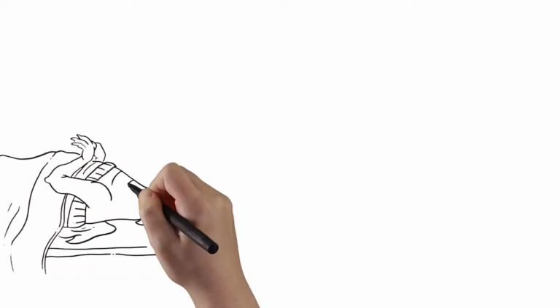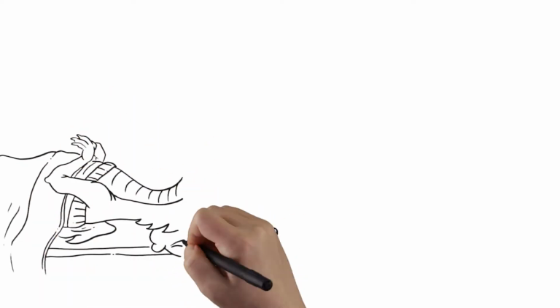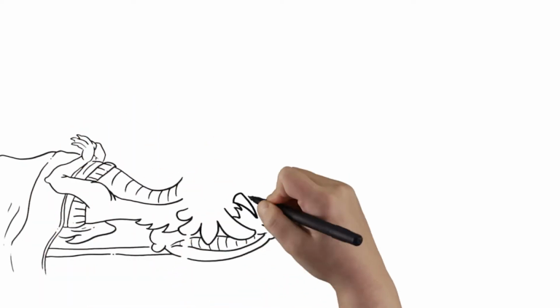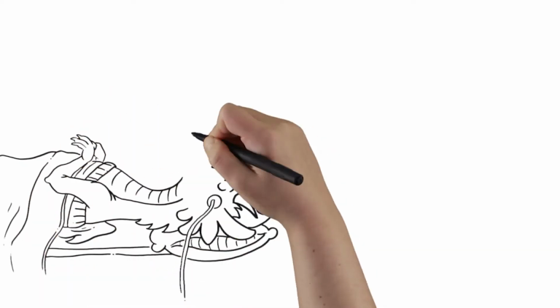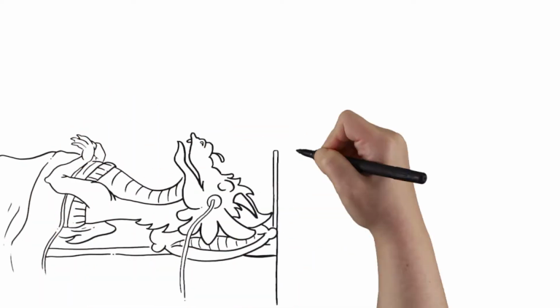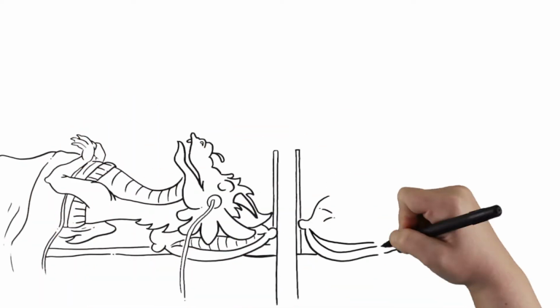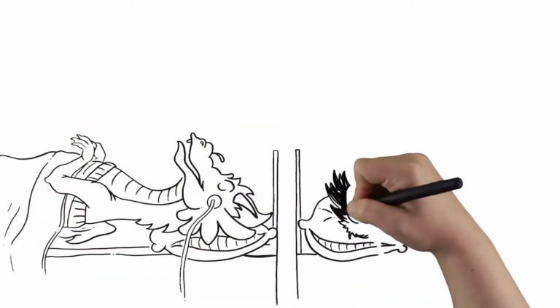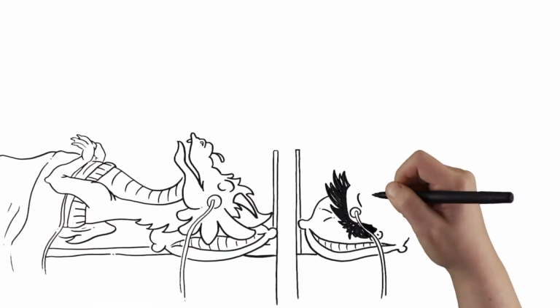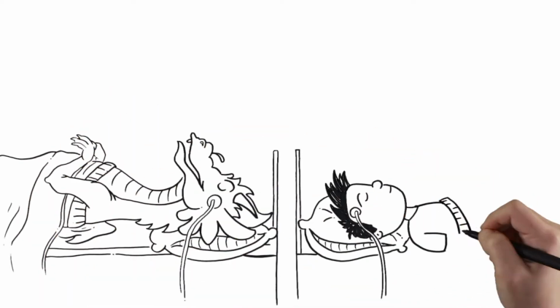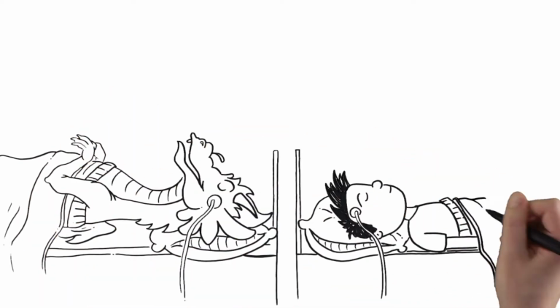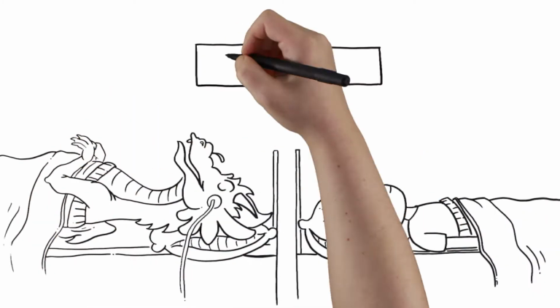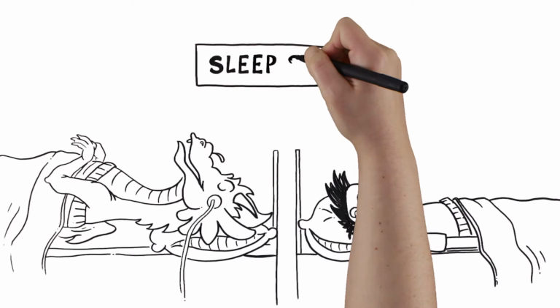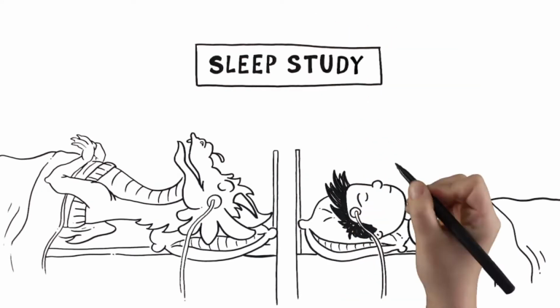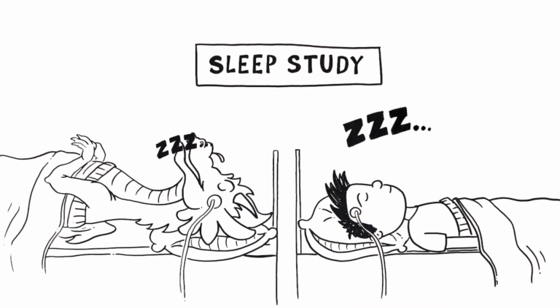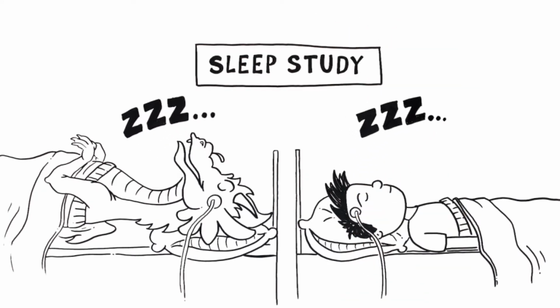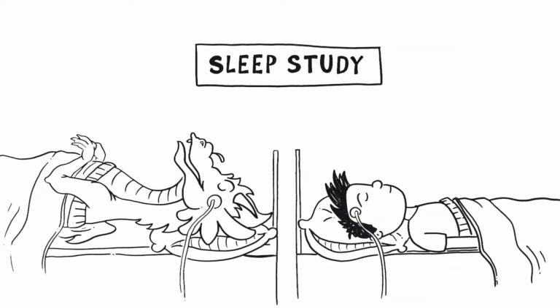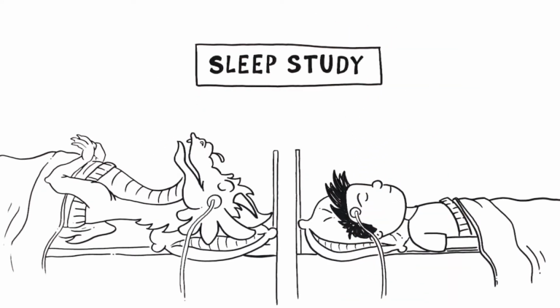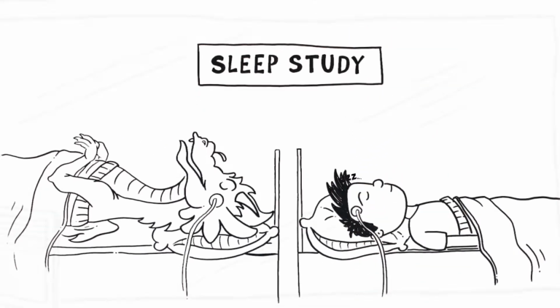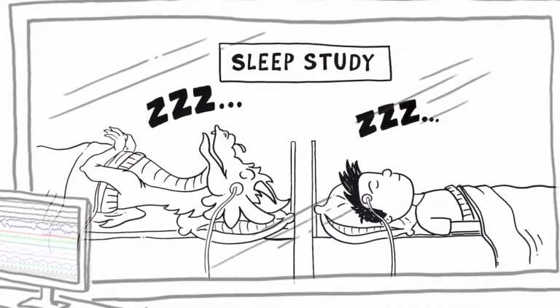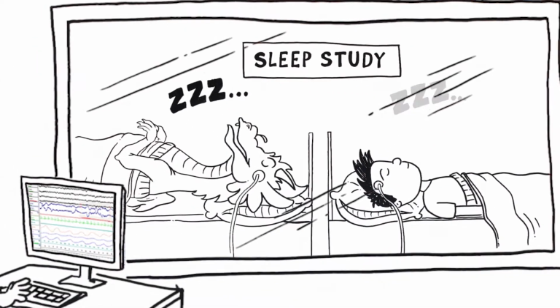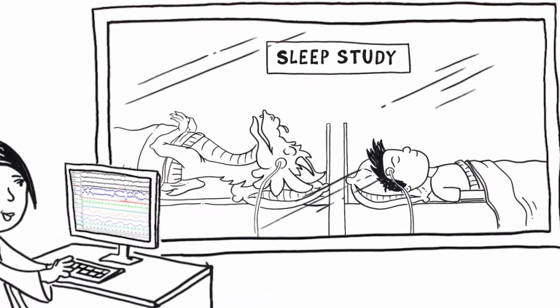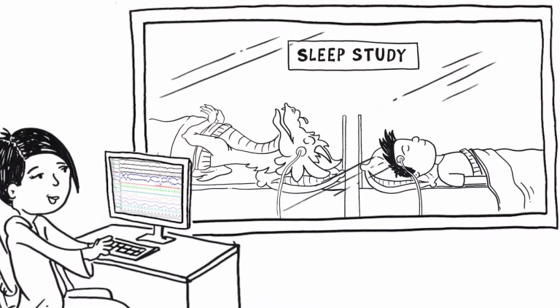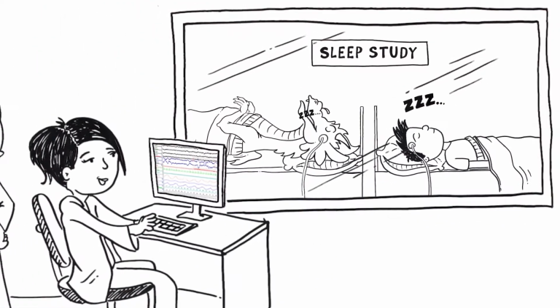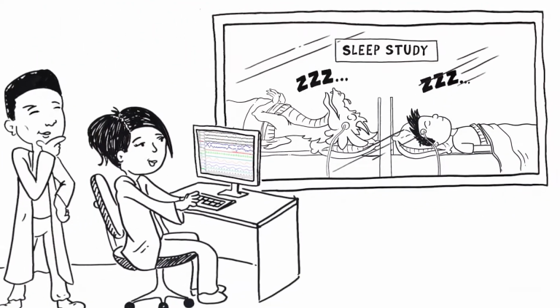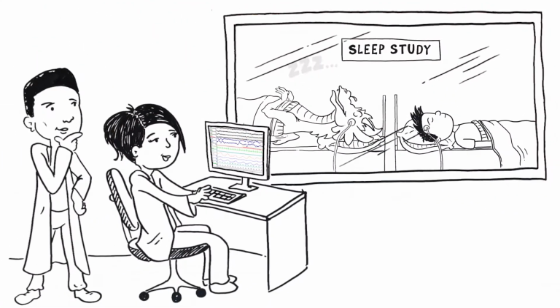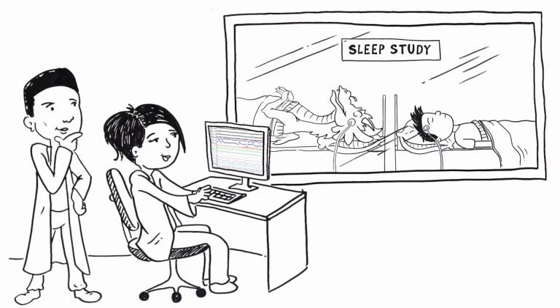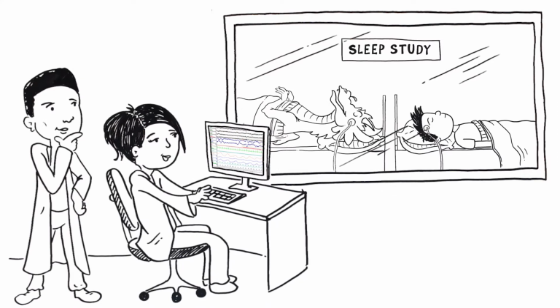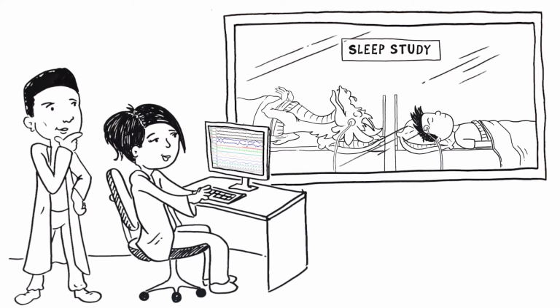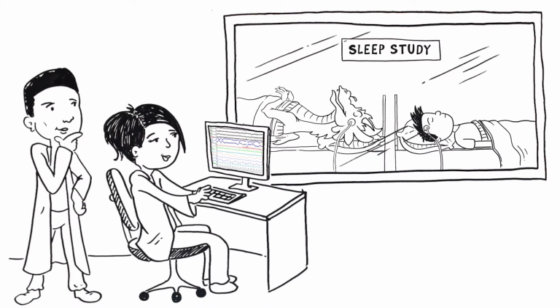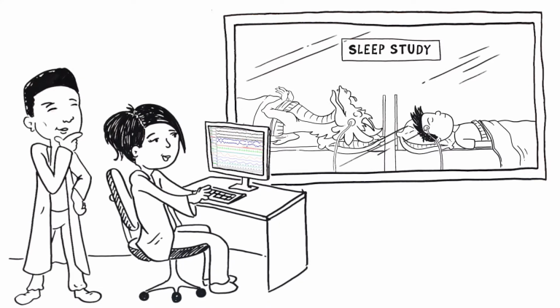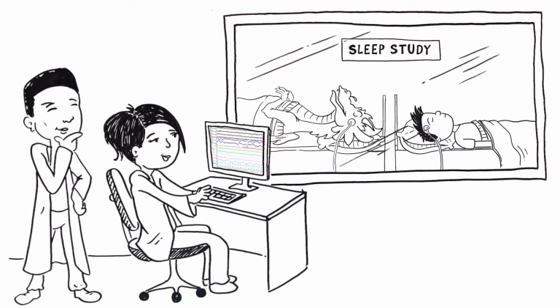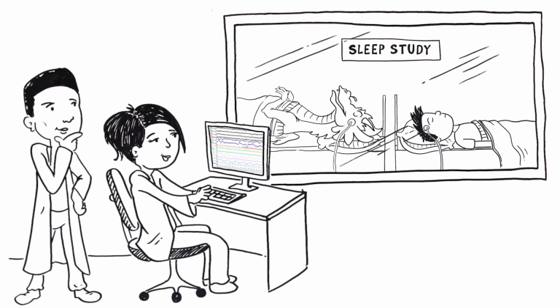If you have Duchenne muscular dystrophy, a sleep study will tell you if you are having issues with breathing during sleep. Breathing well is important for your lungs and your heart function too.